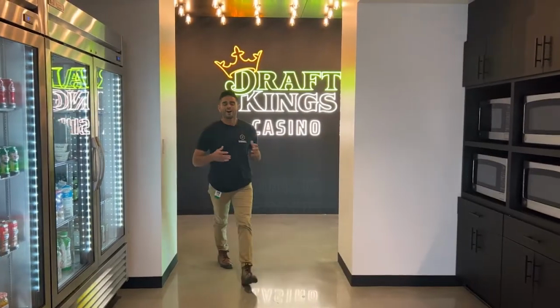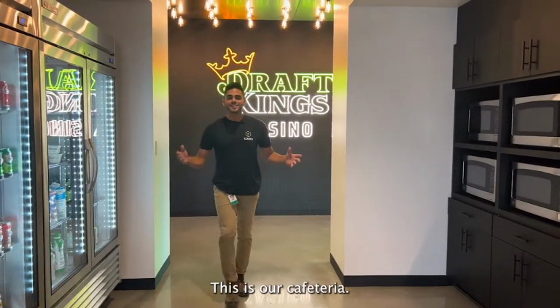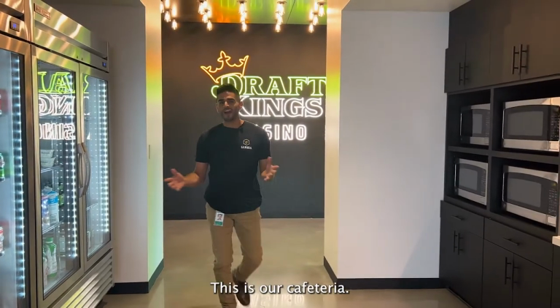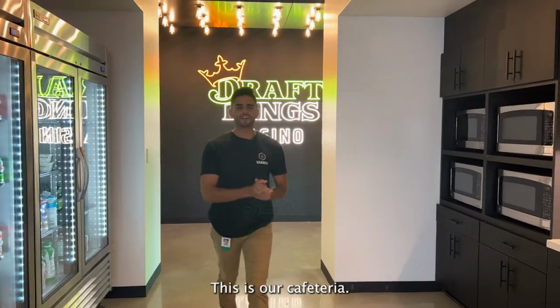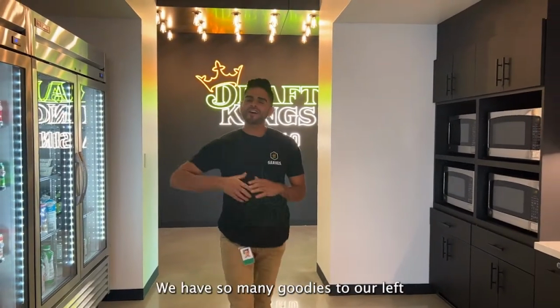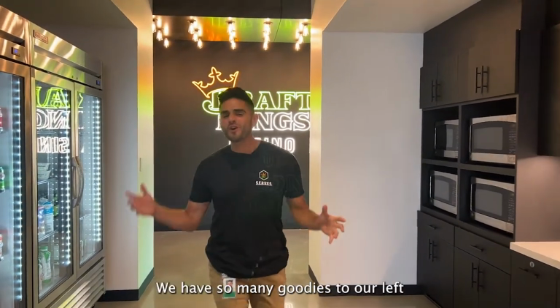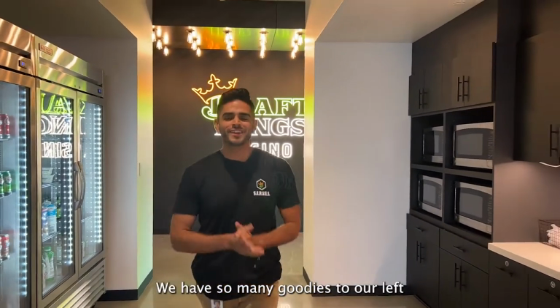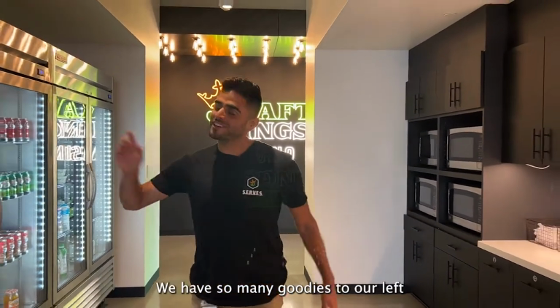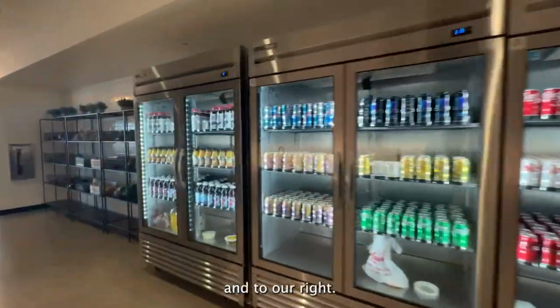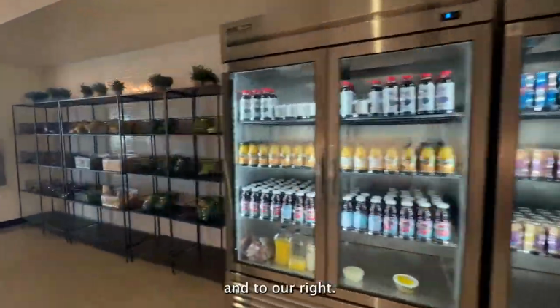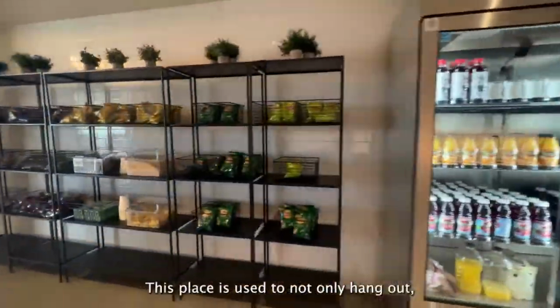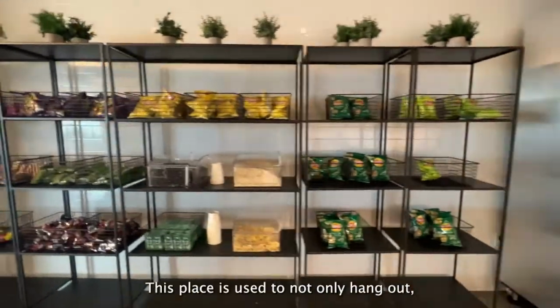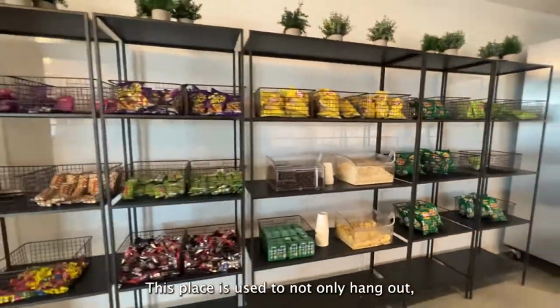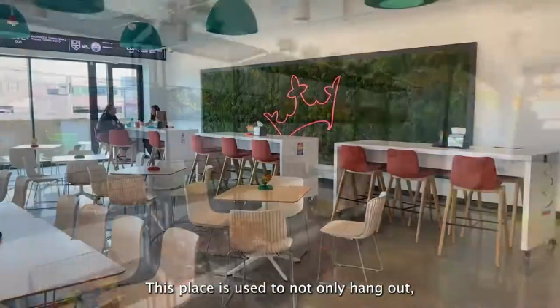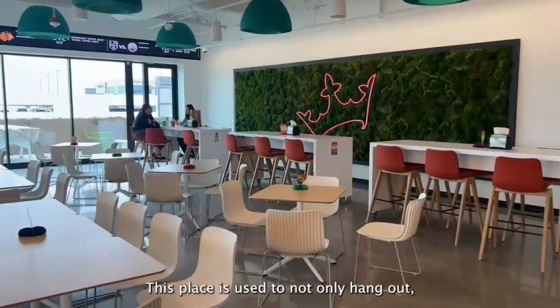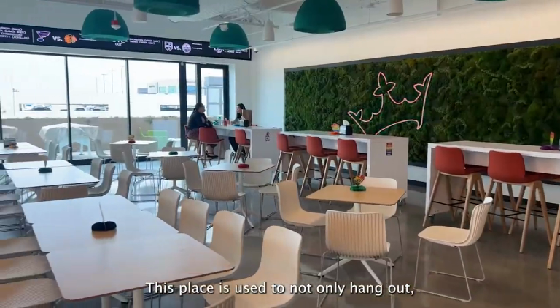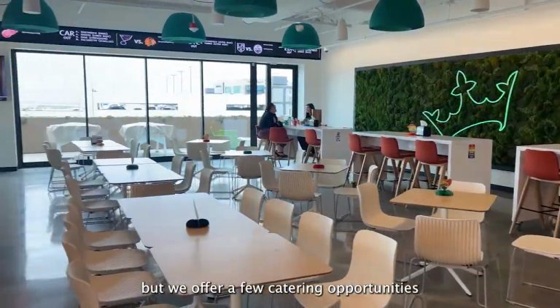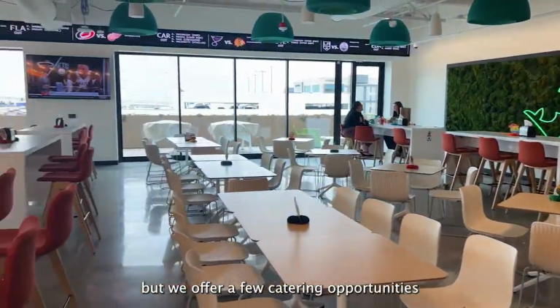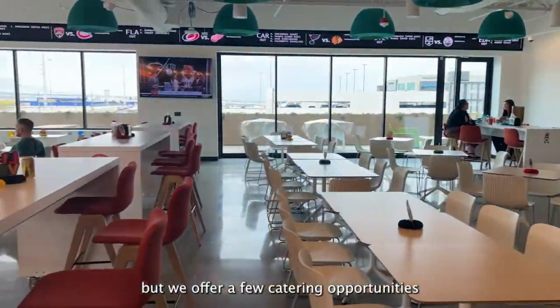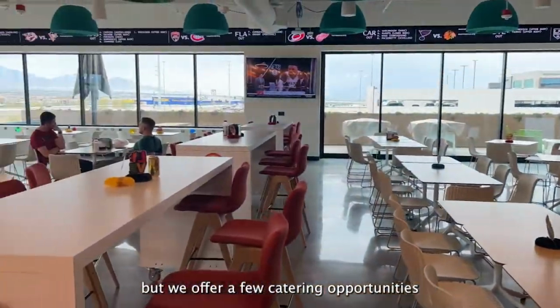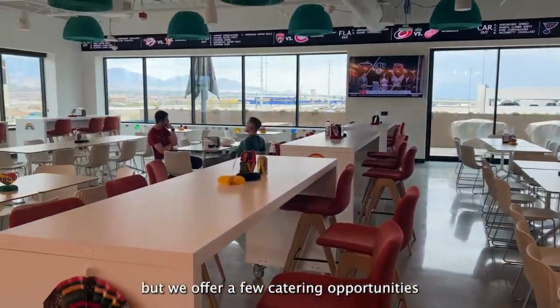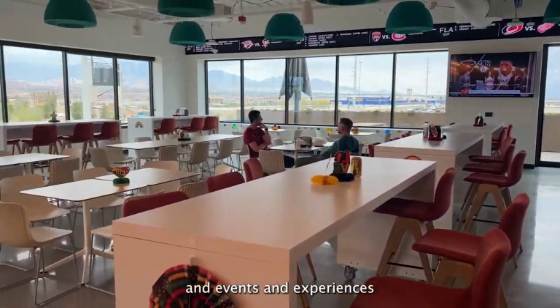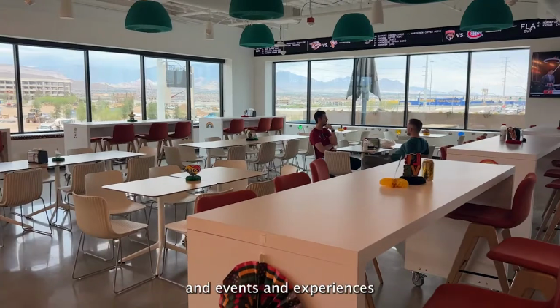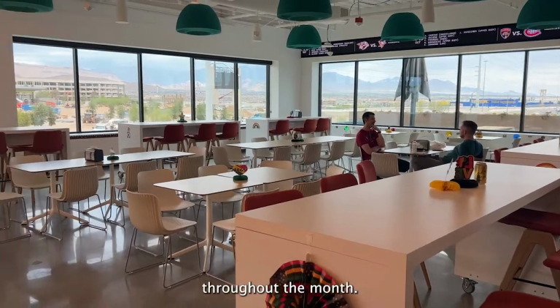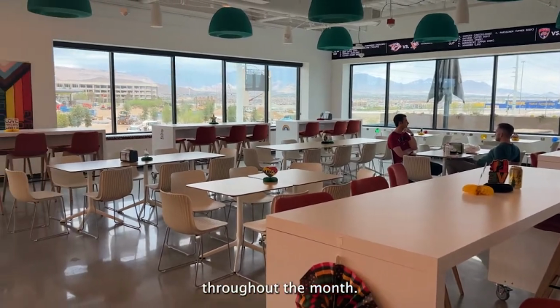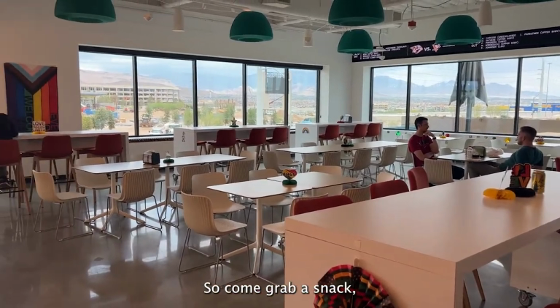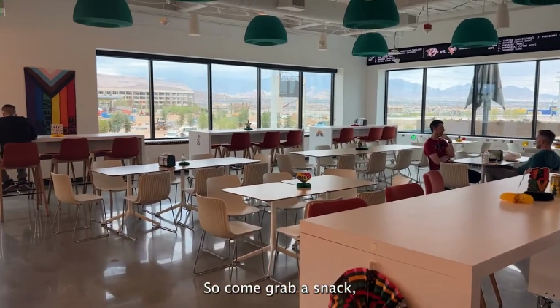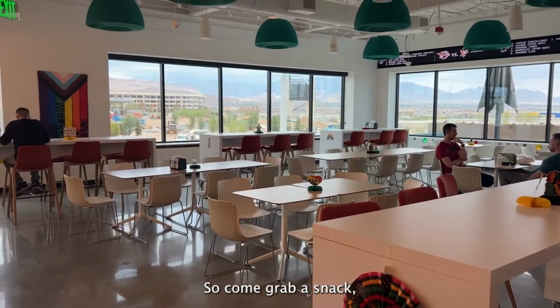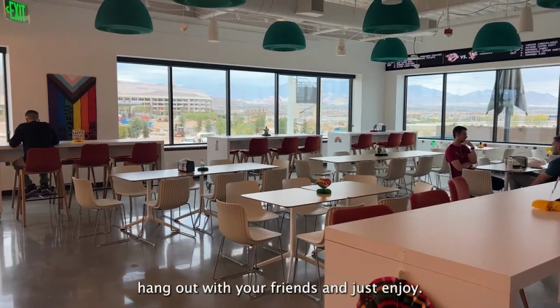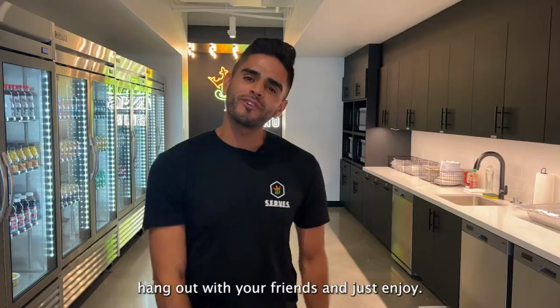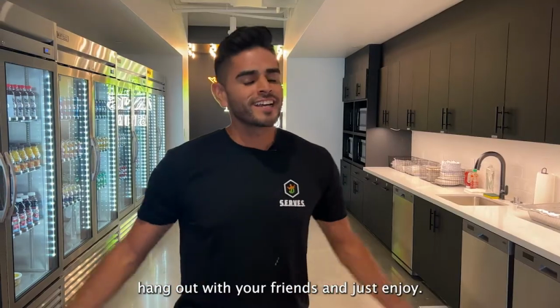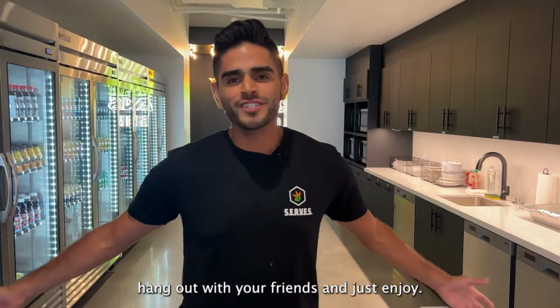Alright, this is our cafeteria. We have so many goodies to our left and to our right. This space is used to not only hang out — we offer catering opportunities and events and experiences throughout the month. So come grab a snack, hang out with your friends, and just enjoy.